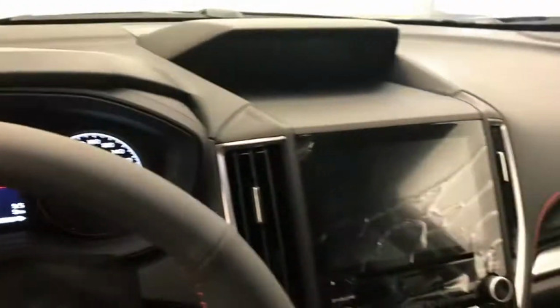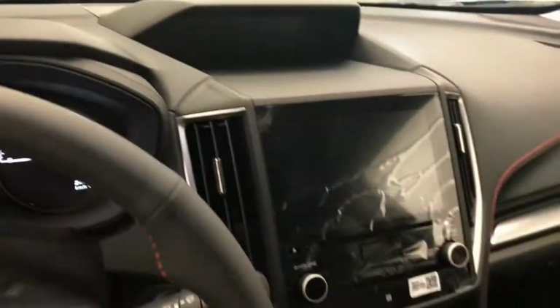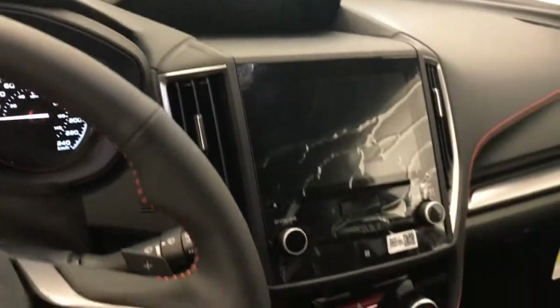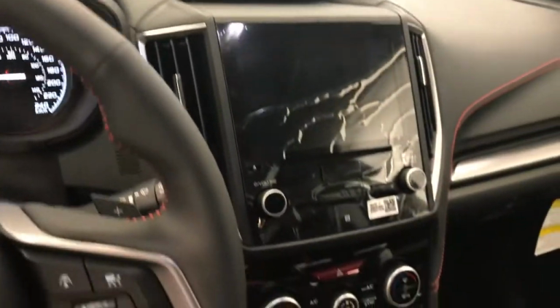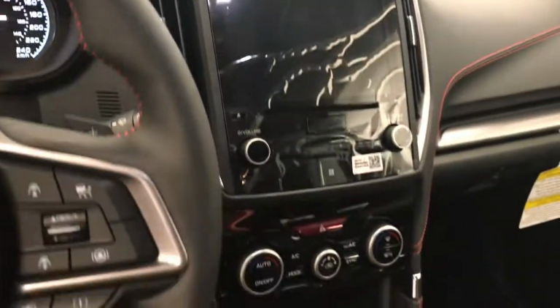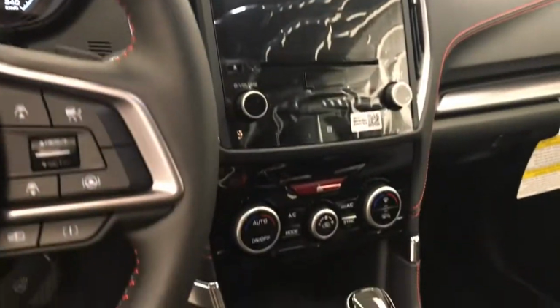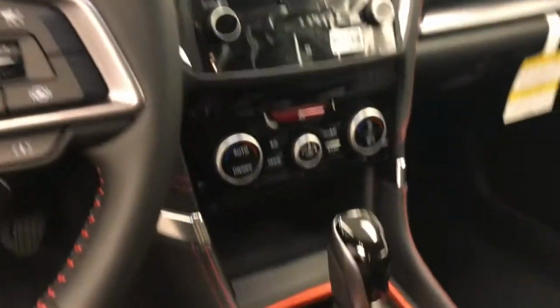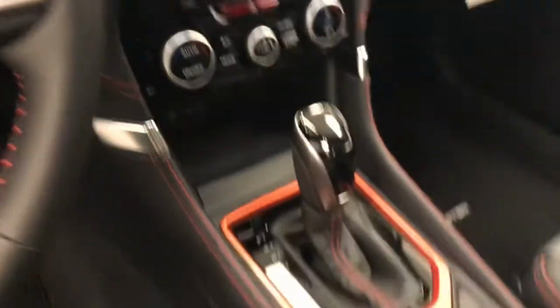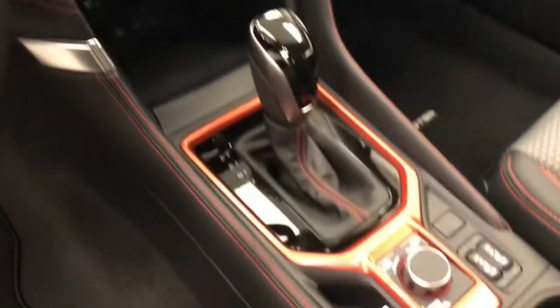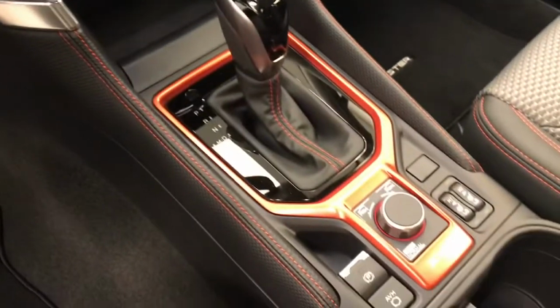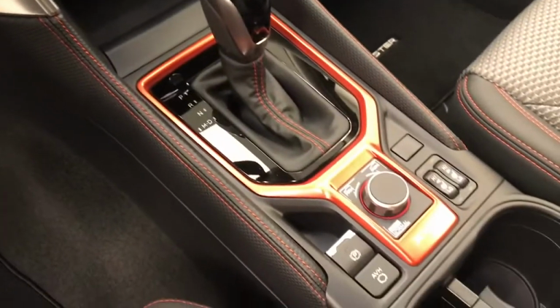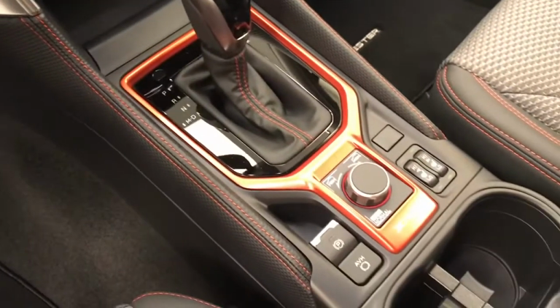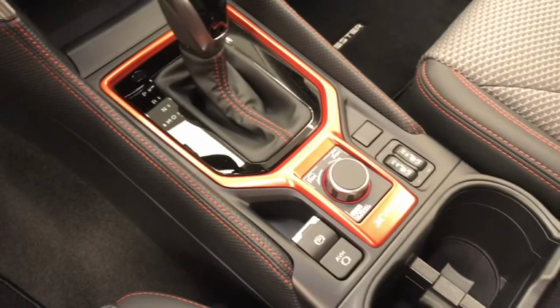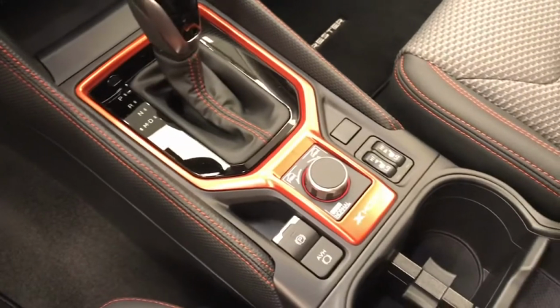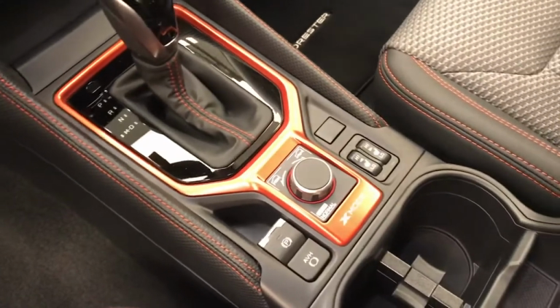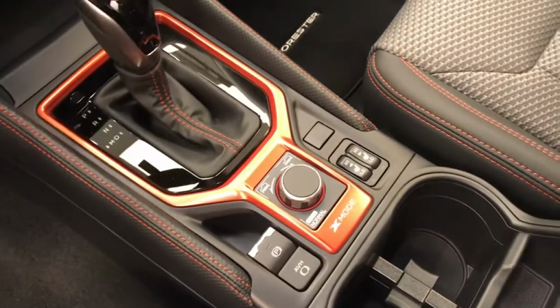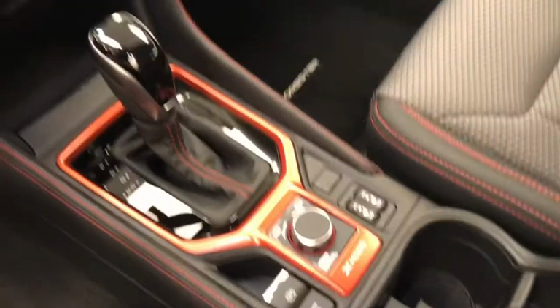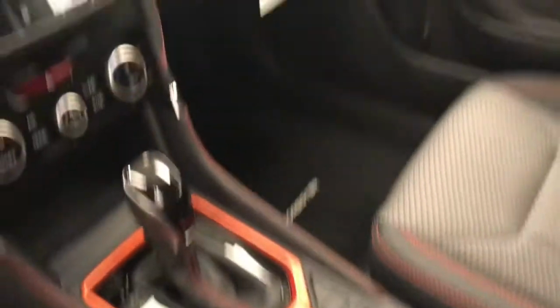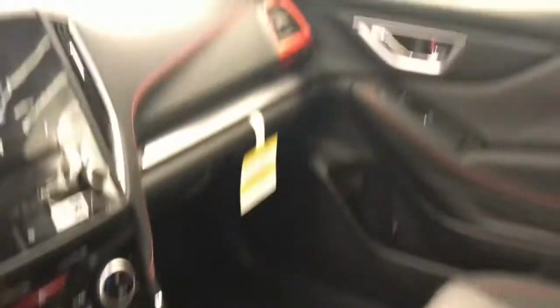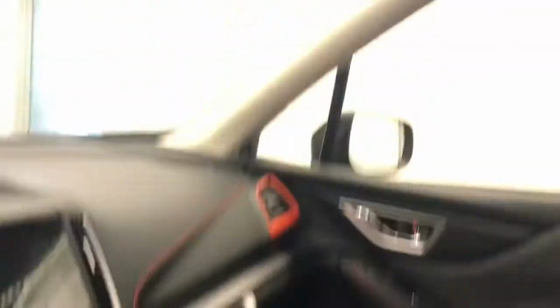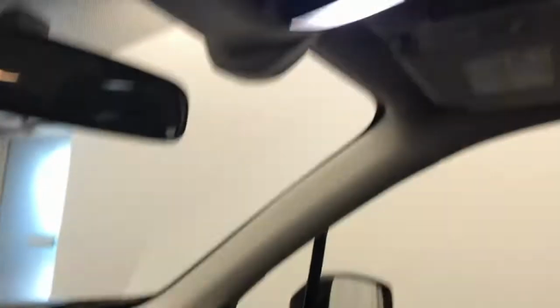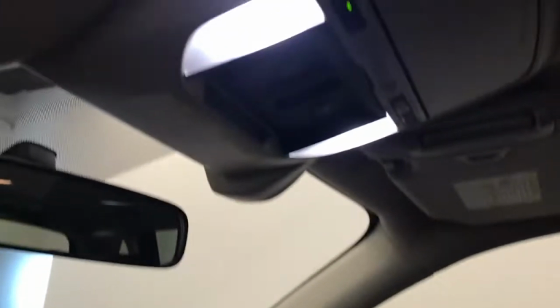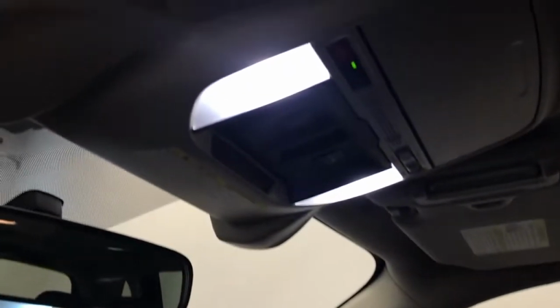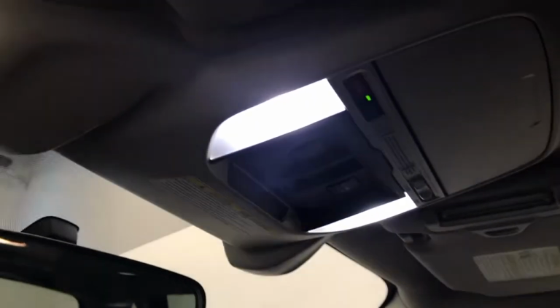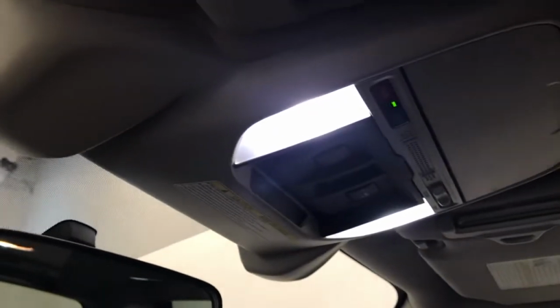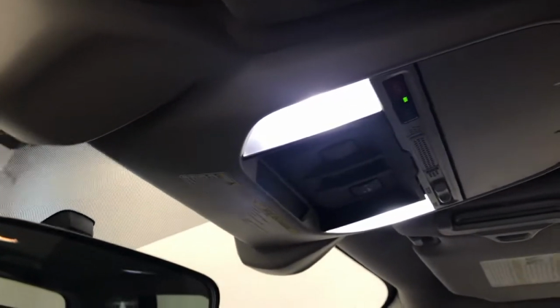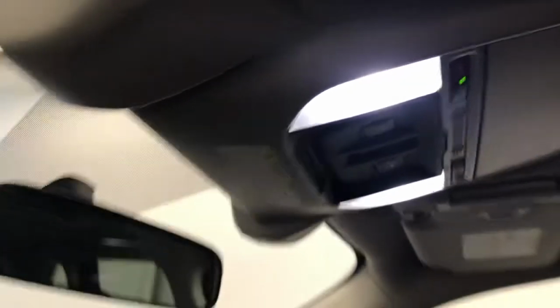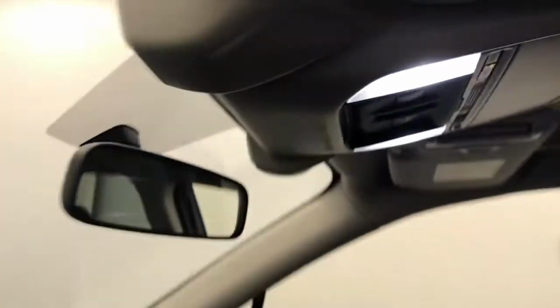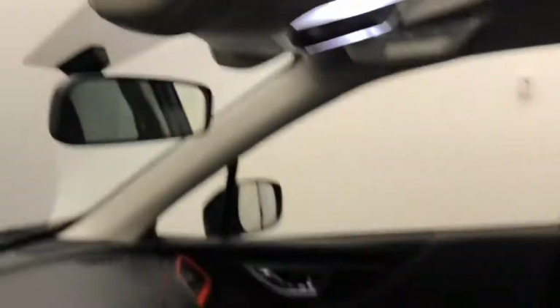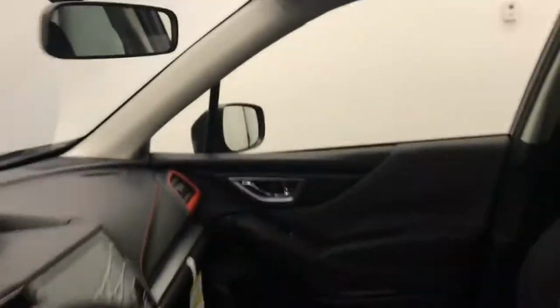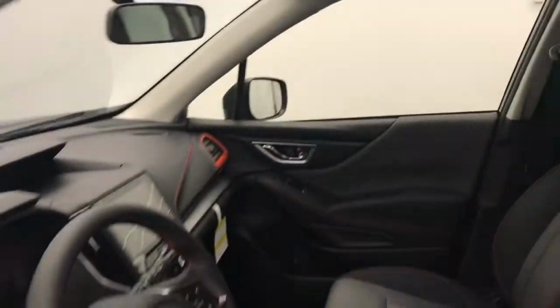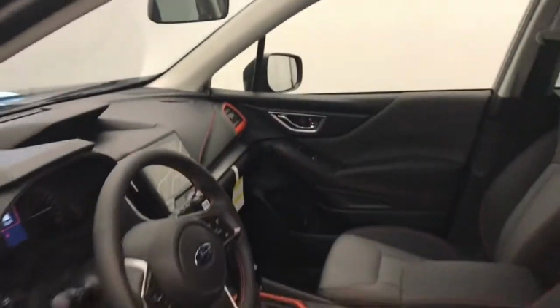CD, AM/FM radio, dual zone climate control with AC, electronic park brake, X mode and heated seats with lane departure warning and forward collision detection. Our interior color is black.